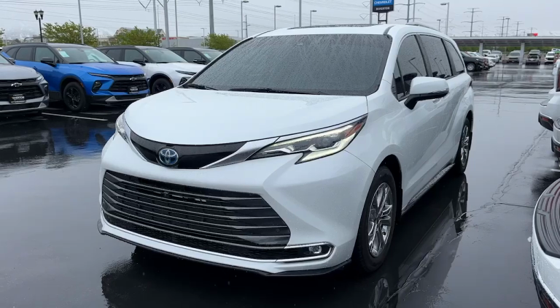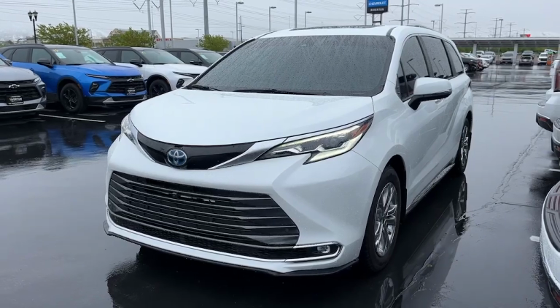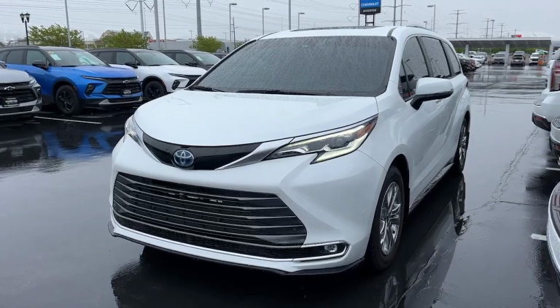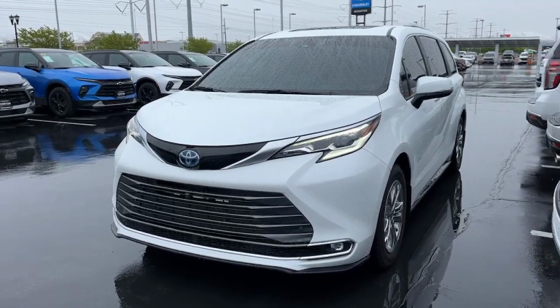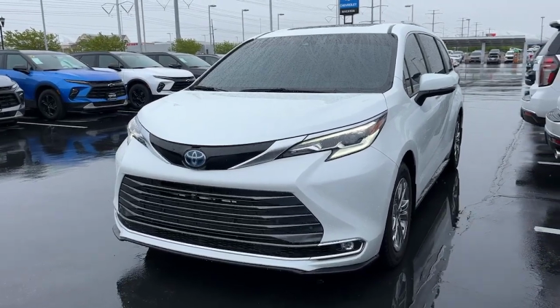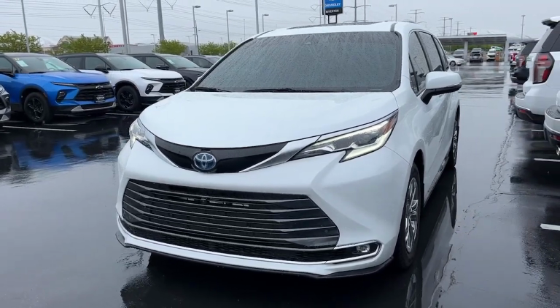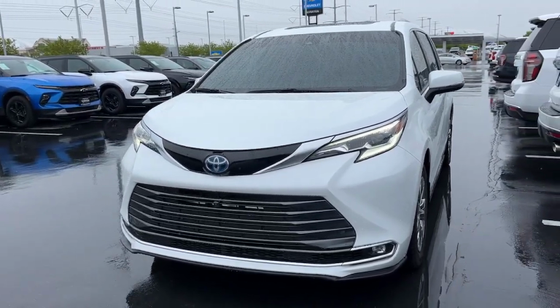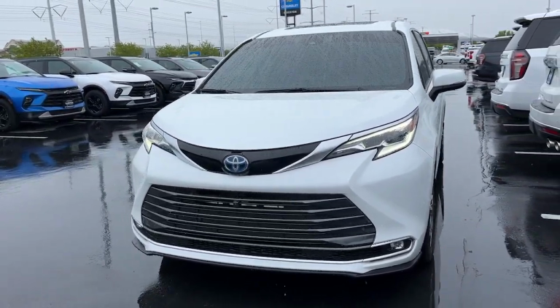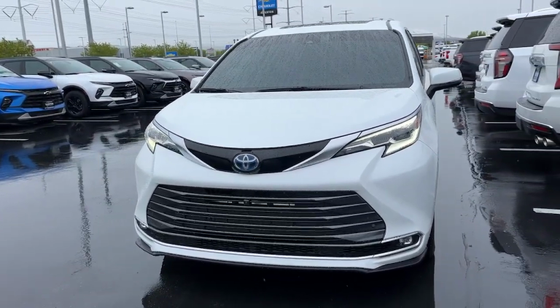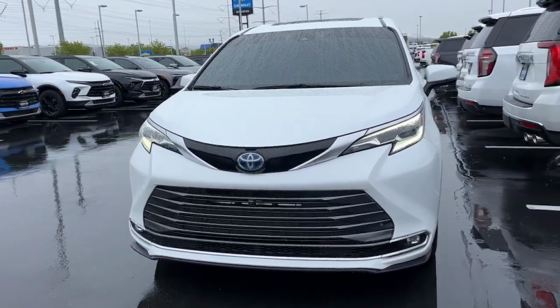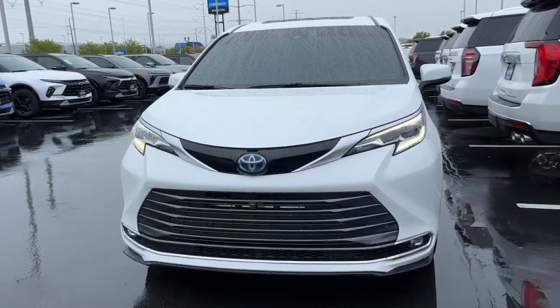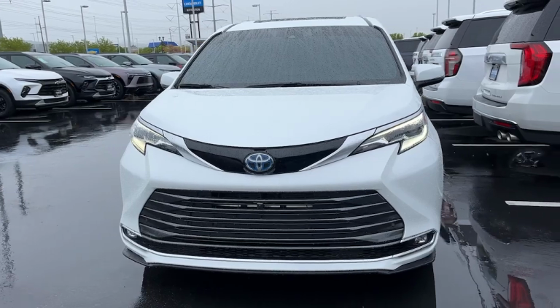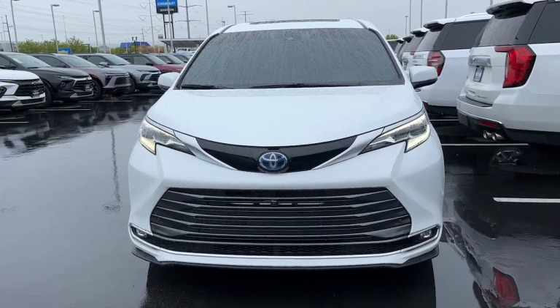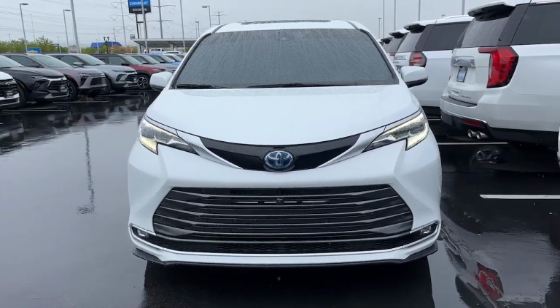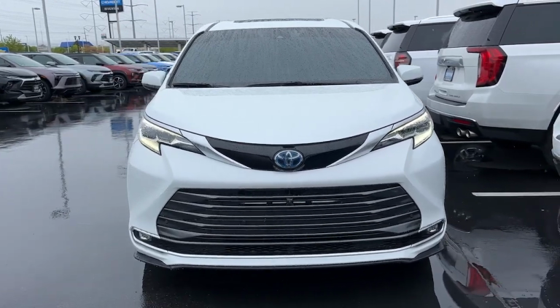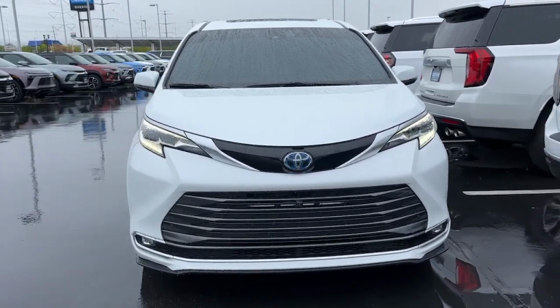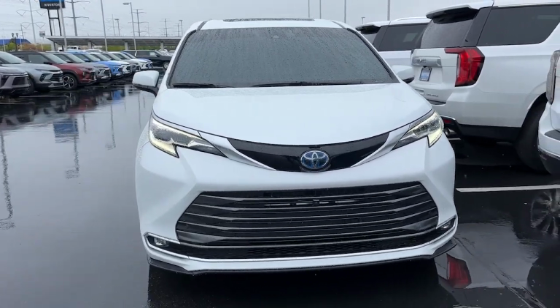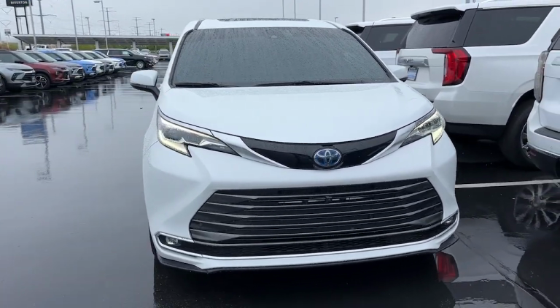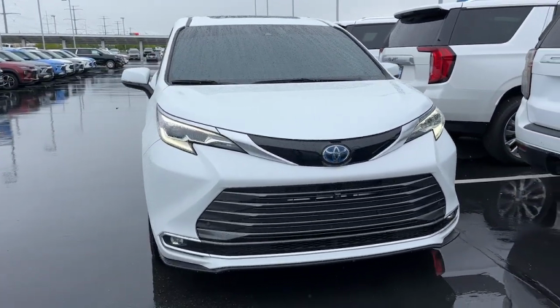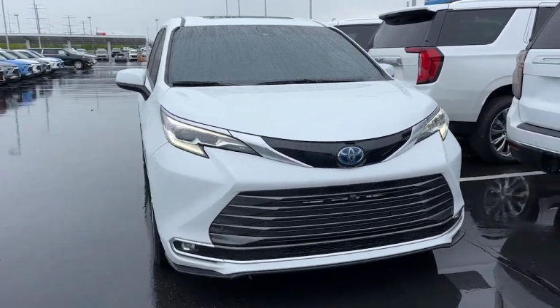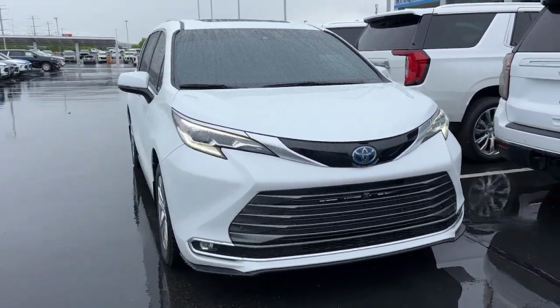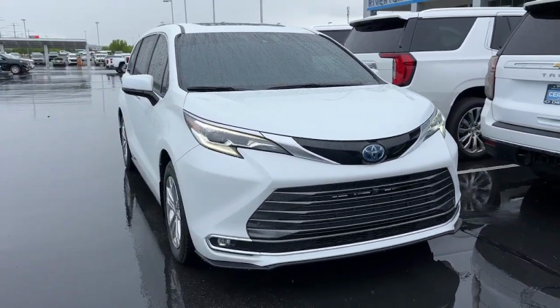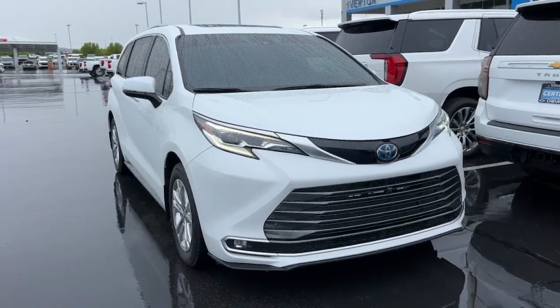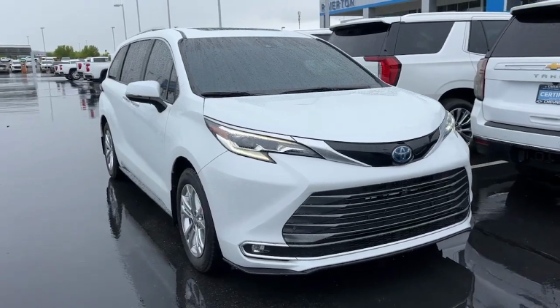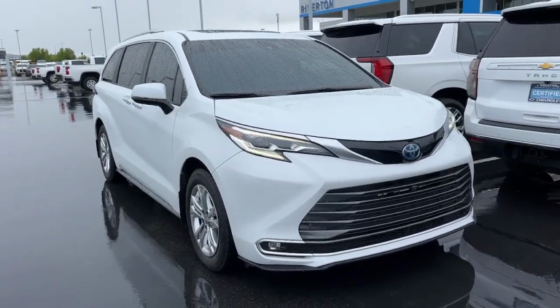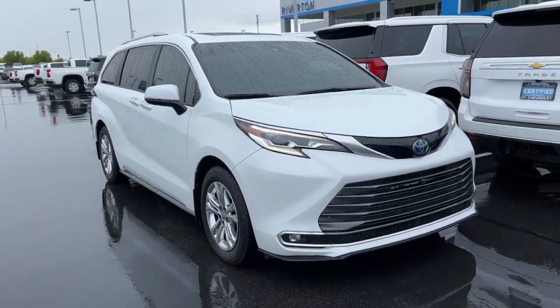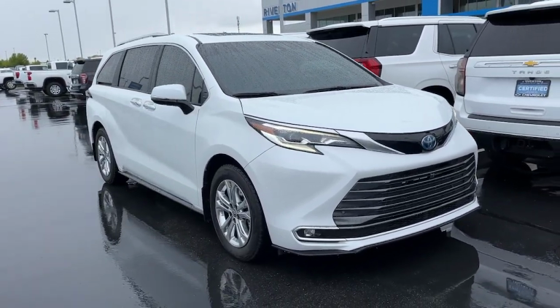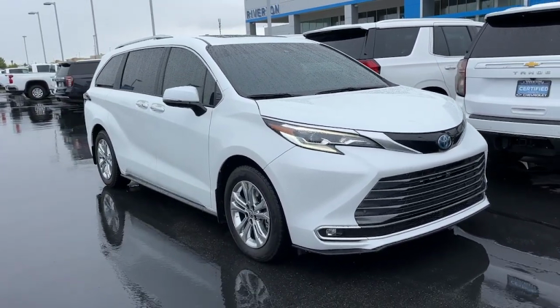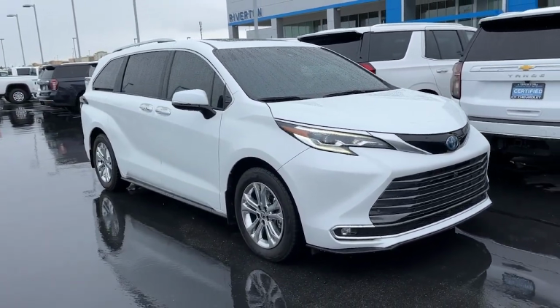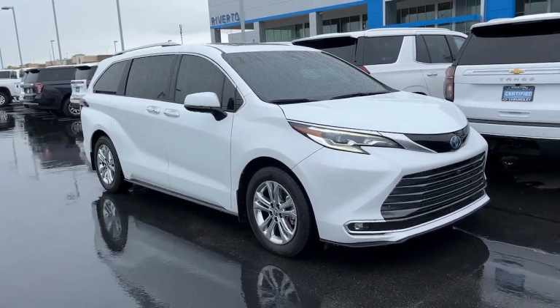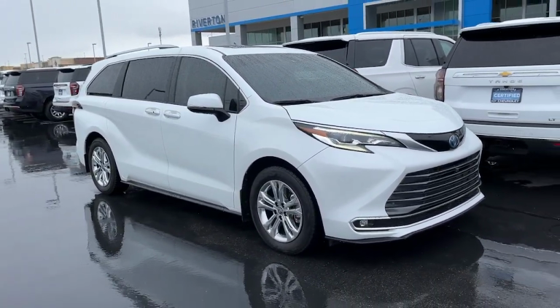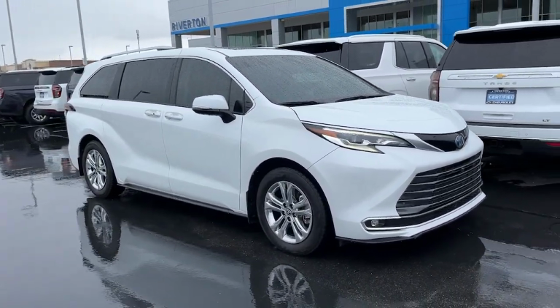Here is a wonderful 2023 Toyota Sienna. With less than 25,000 miles on the odometer, this vehicle provides excellent value. This Toyota Sienna has the features your family needs to make the most of every road trip.